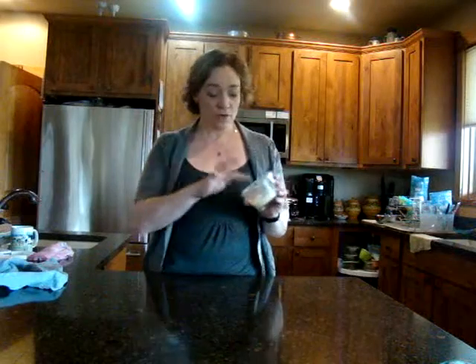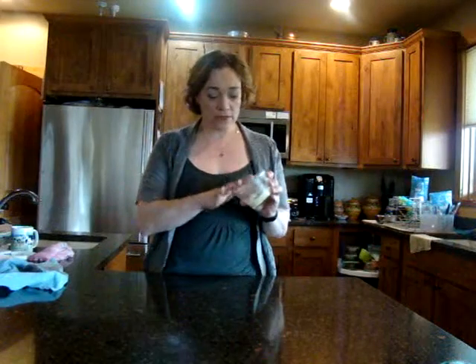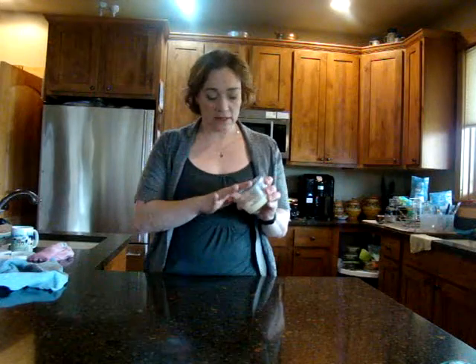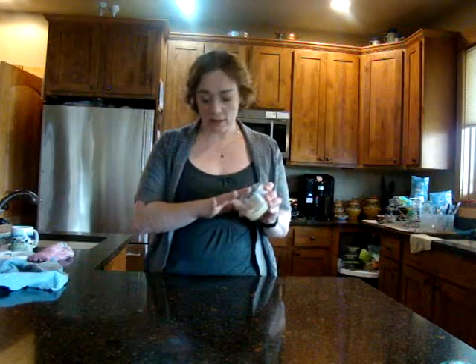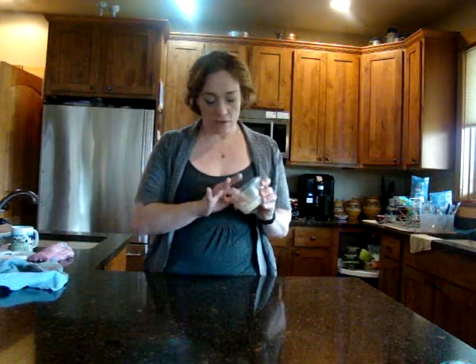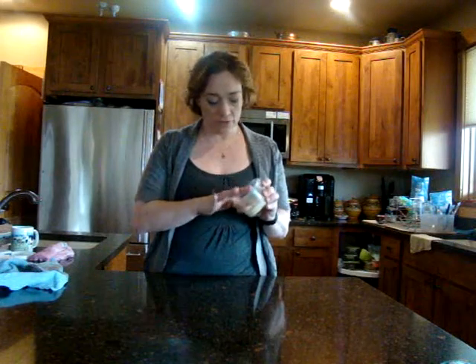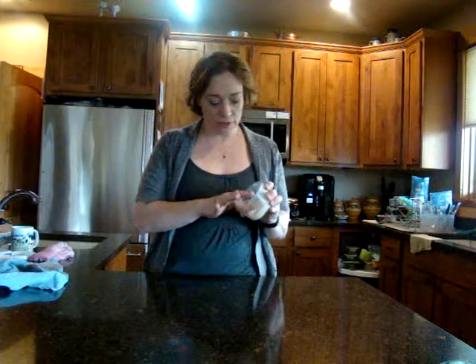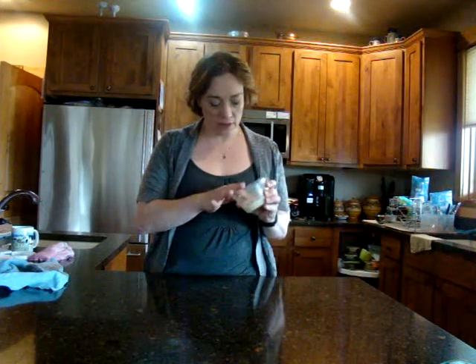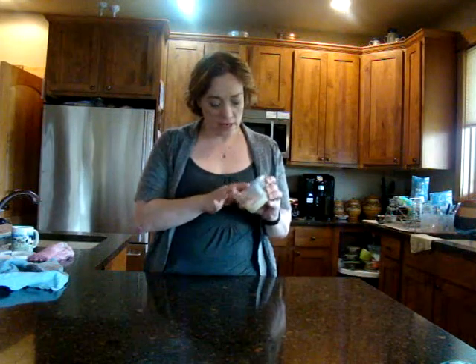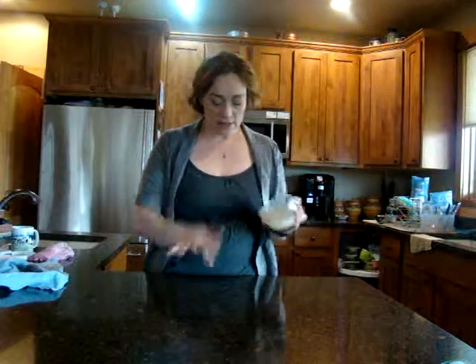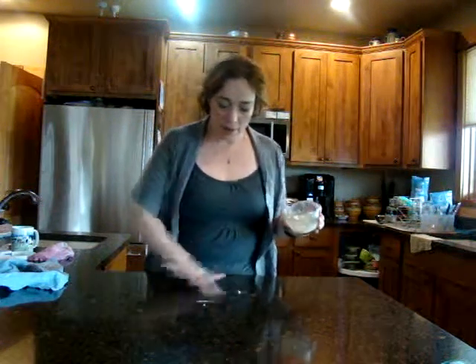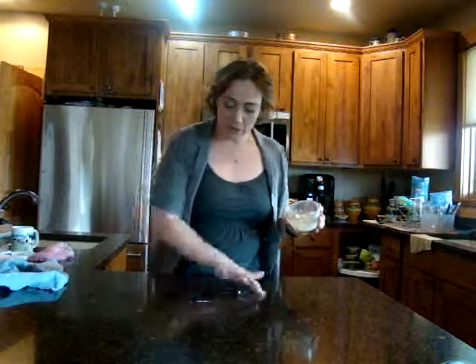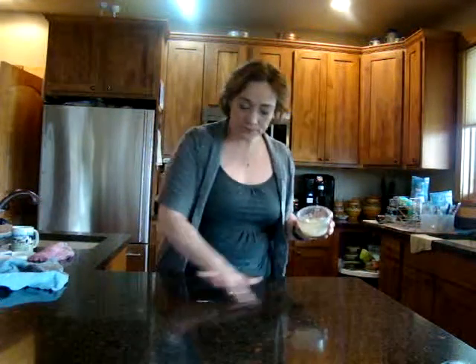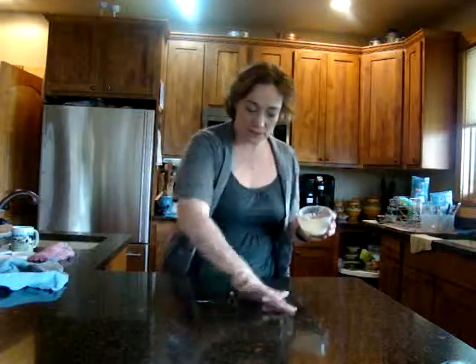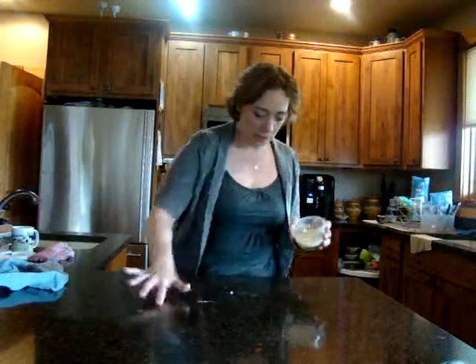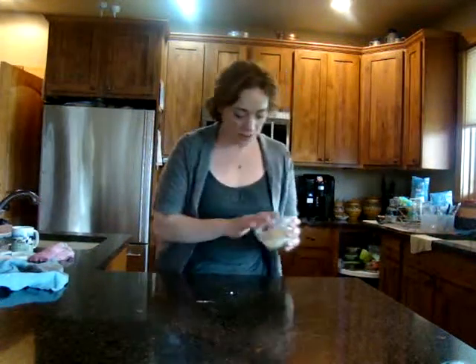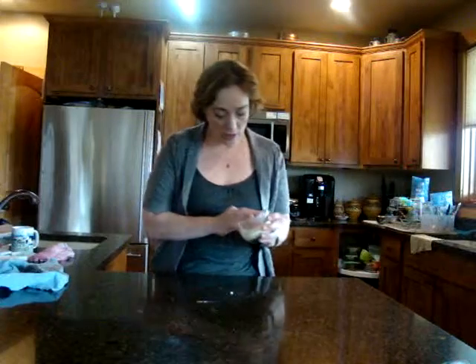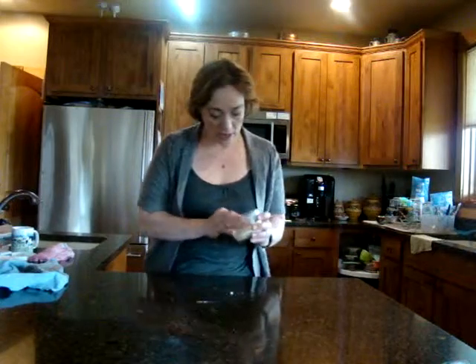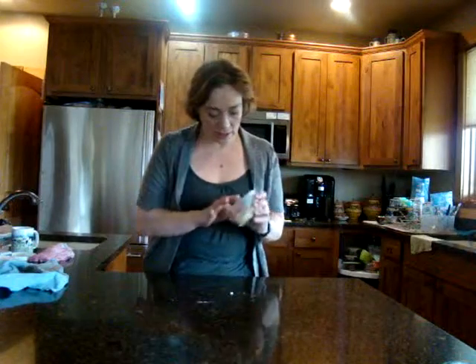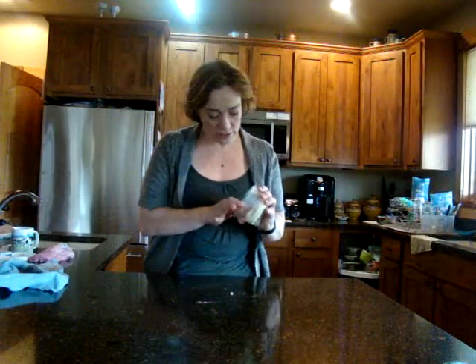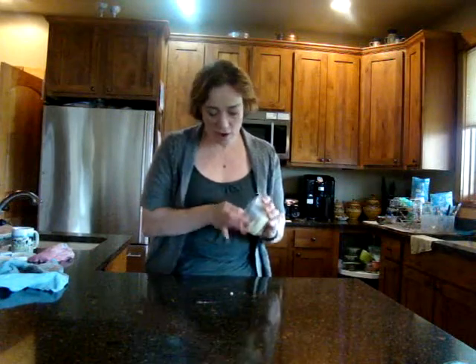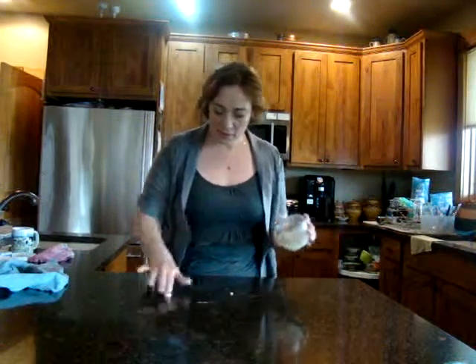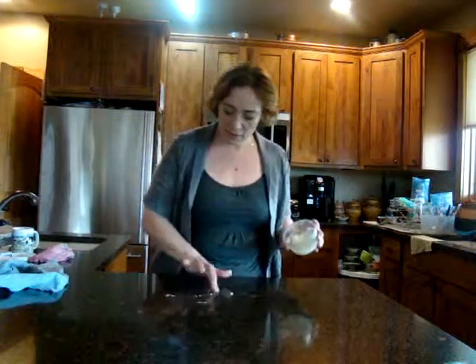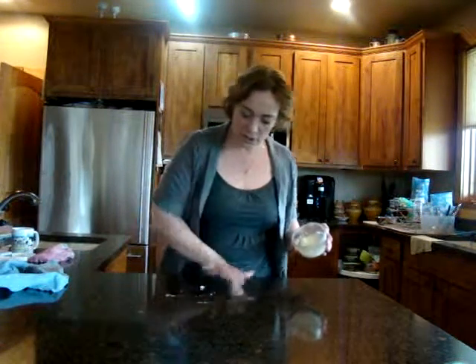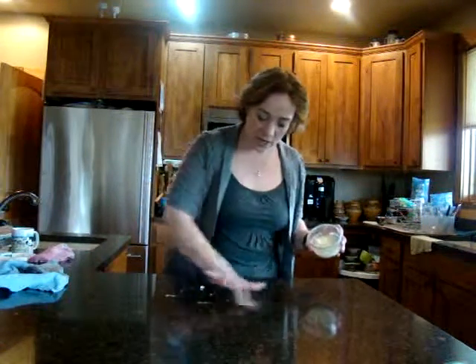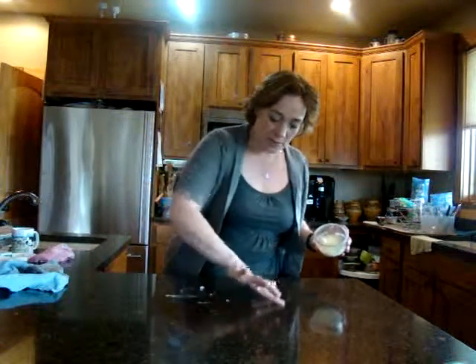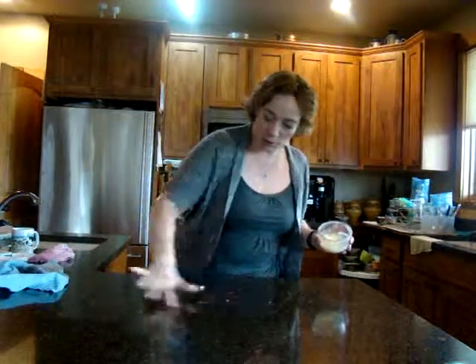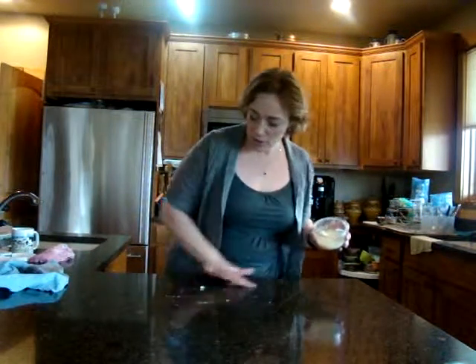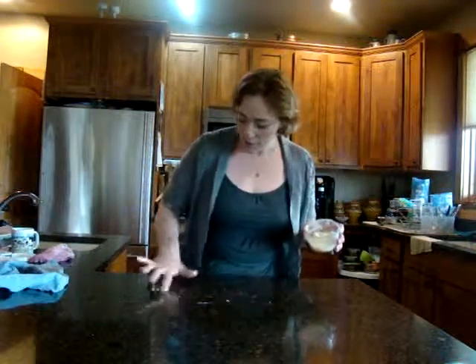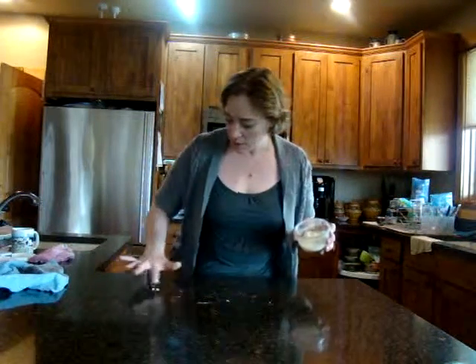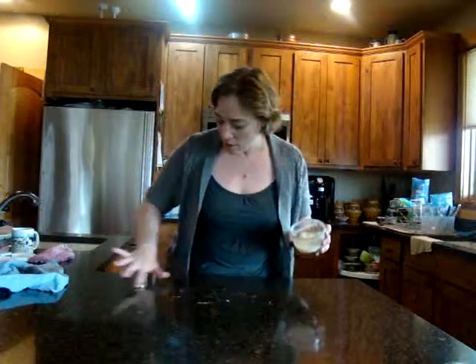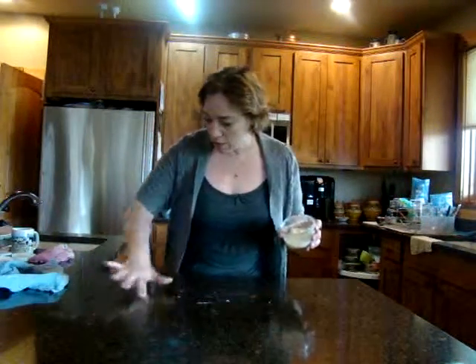So first, let's get the counter really dirty with some butter. This is butter smearing on here. It's a little hard from the fridge, but we are smearing it on, making it all dirty.